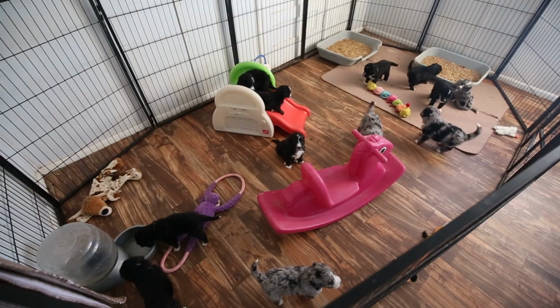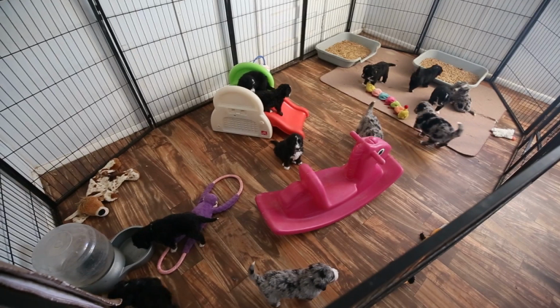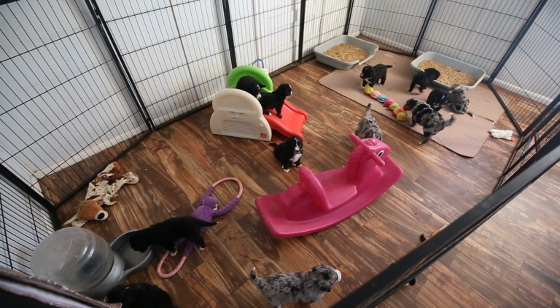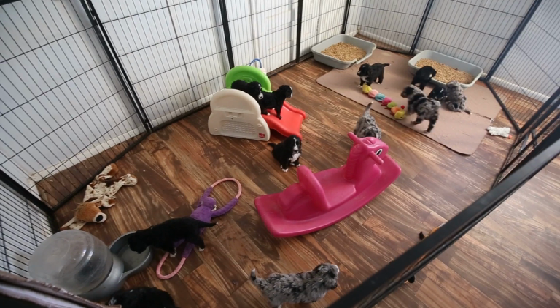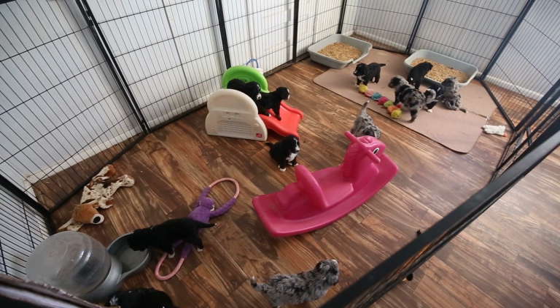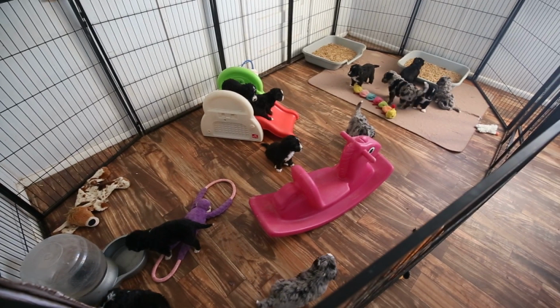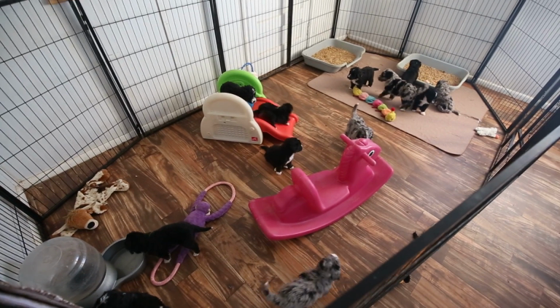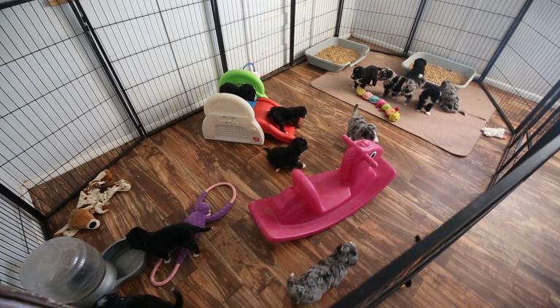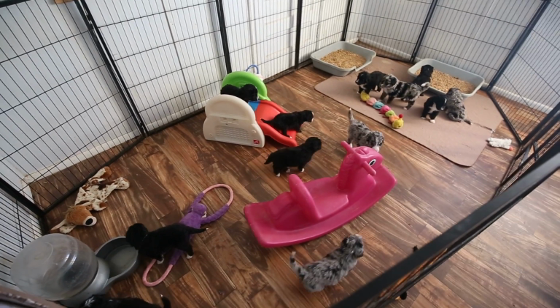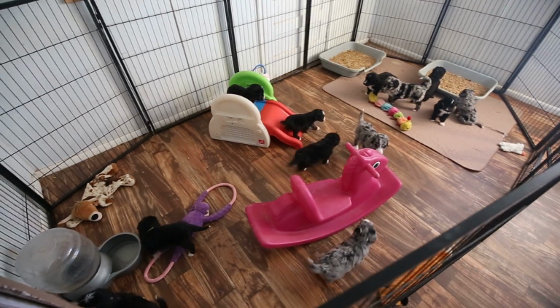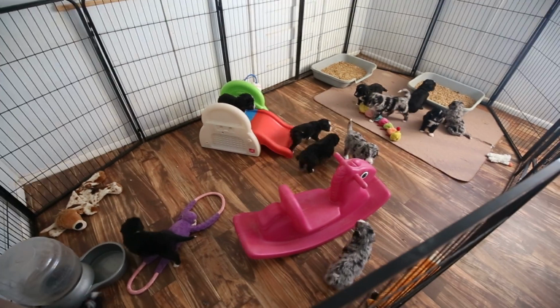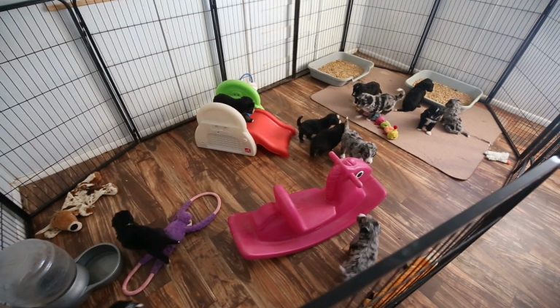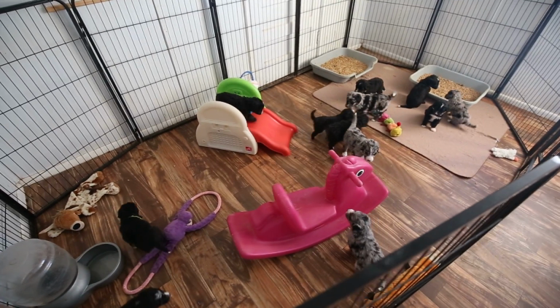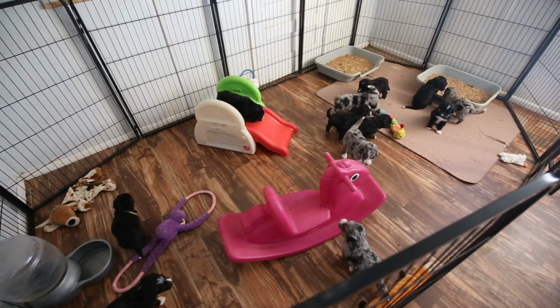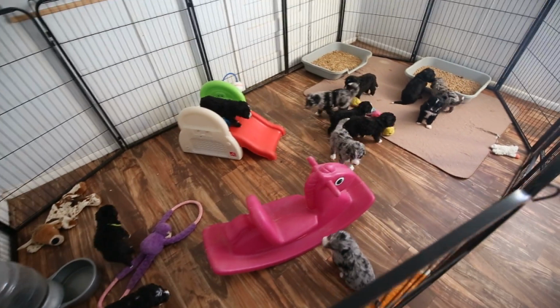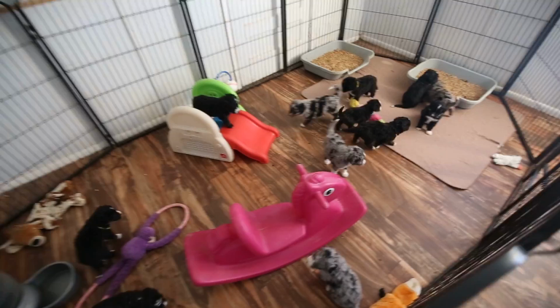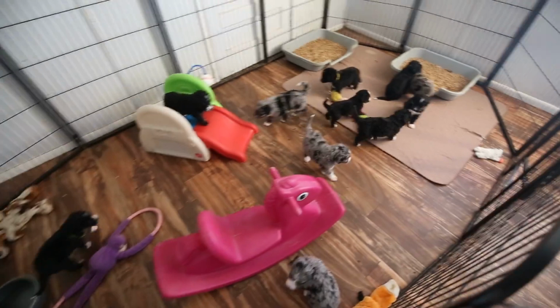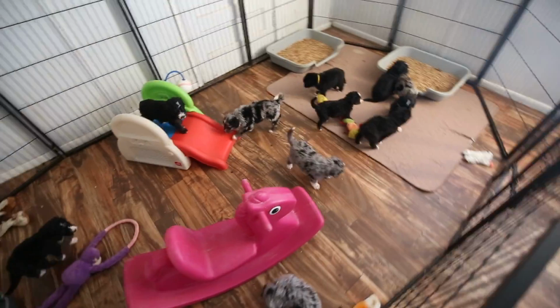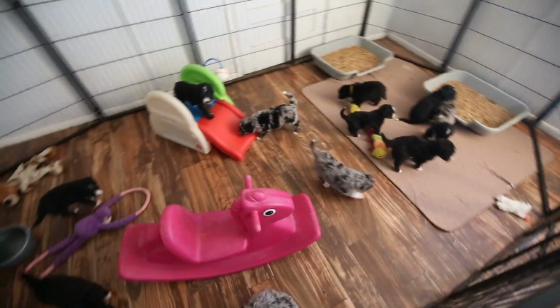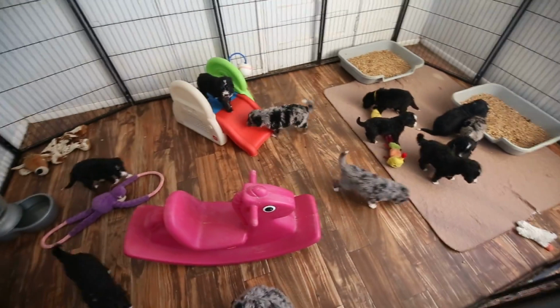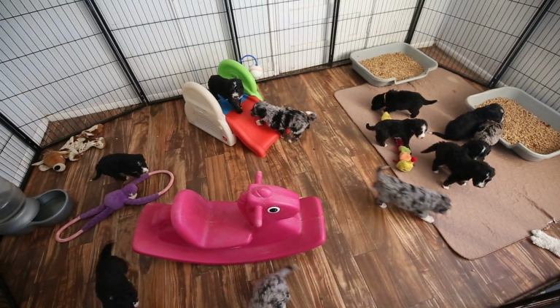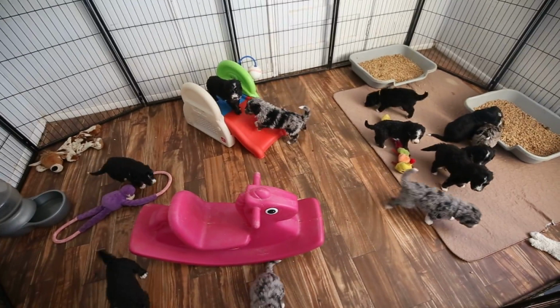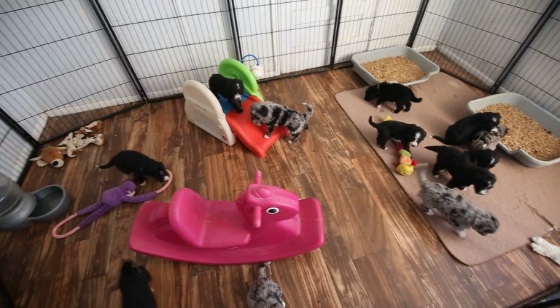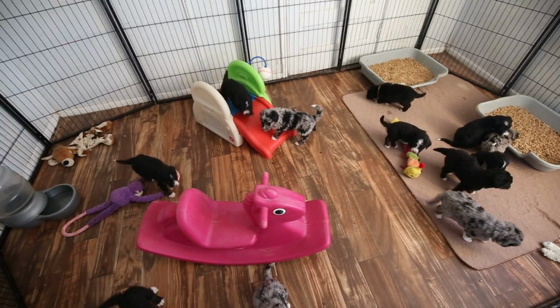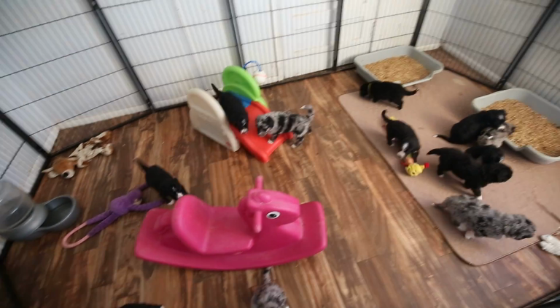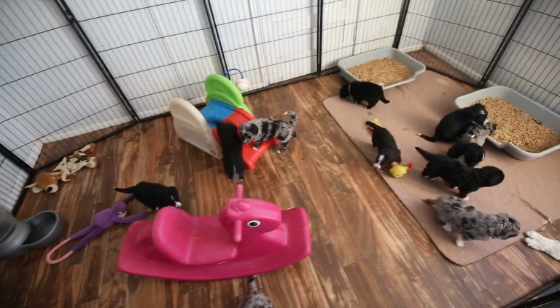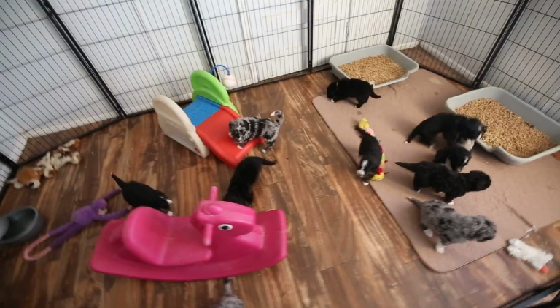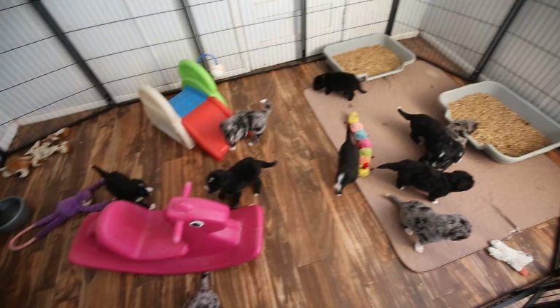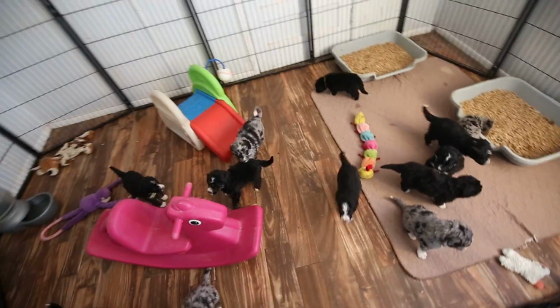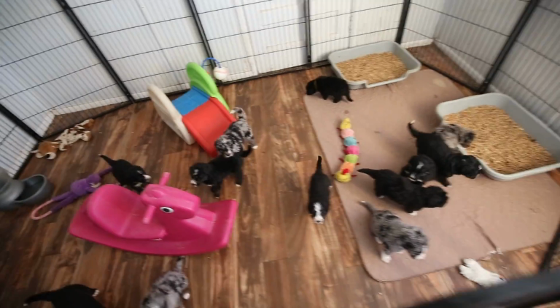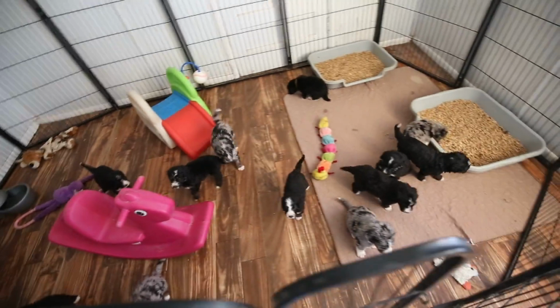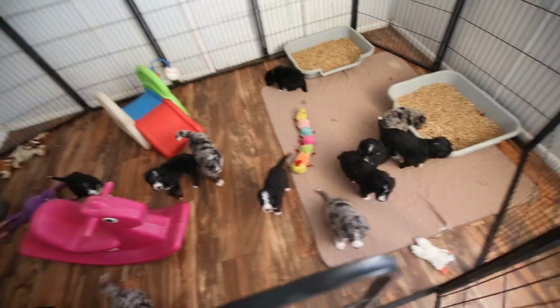Here are the Bernedoodles. They're getting so big. Miss Carmel just went down the slide and there's pink up on top. Little purple boy is right by them.